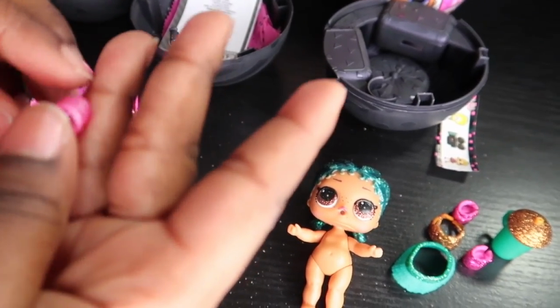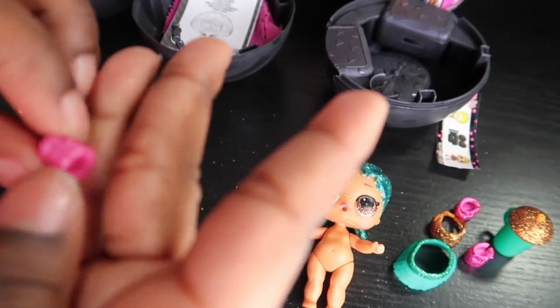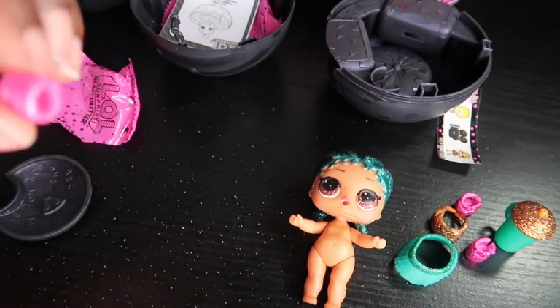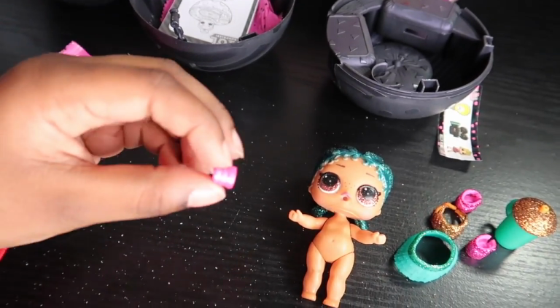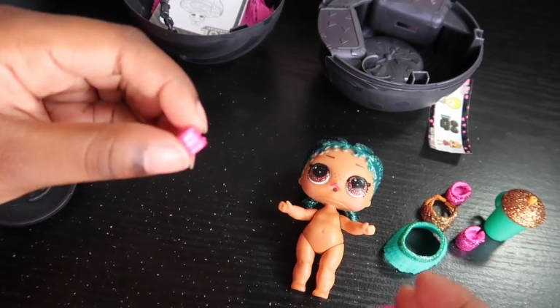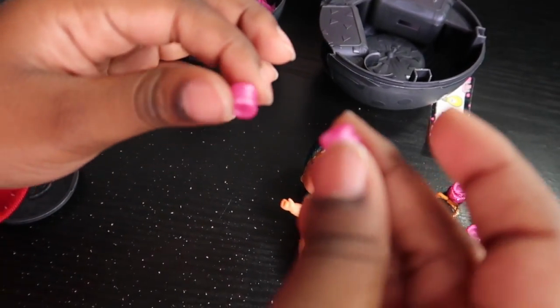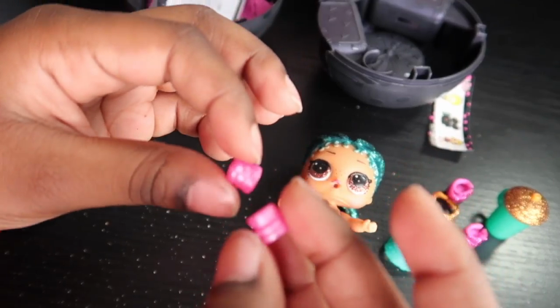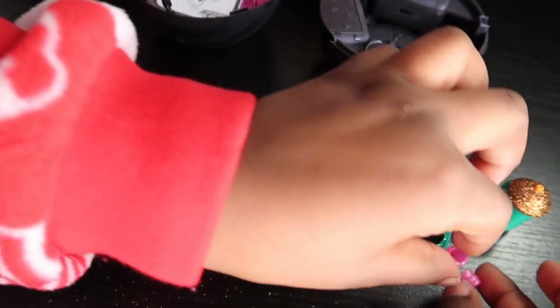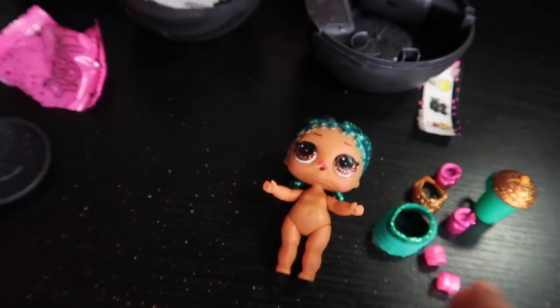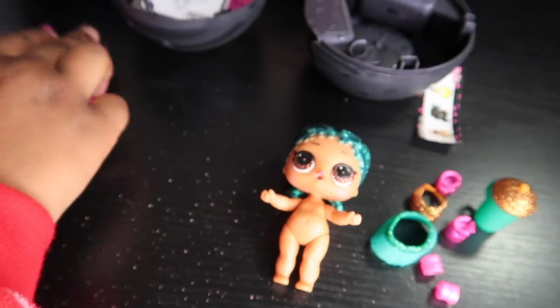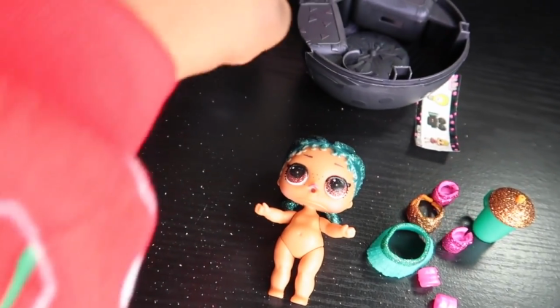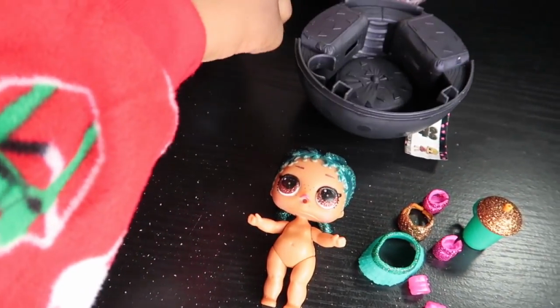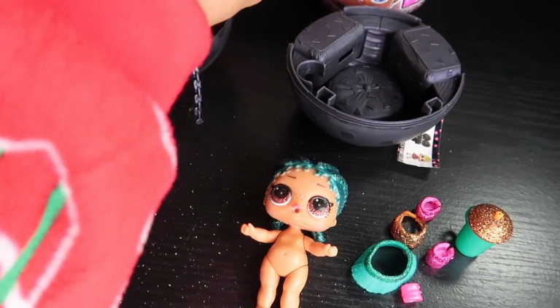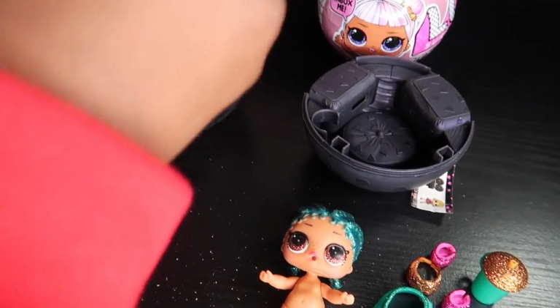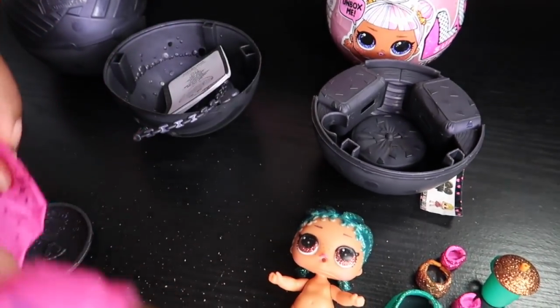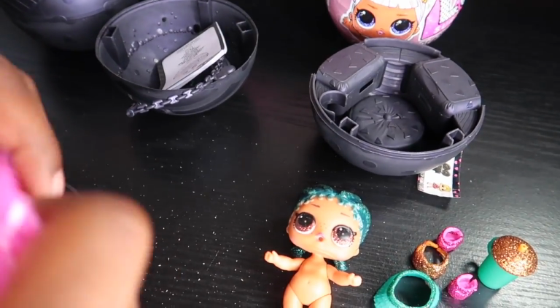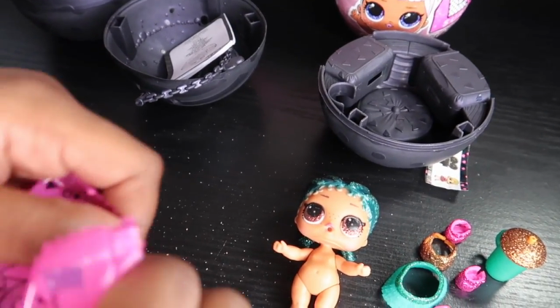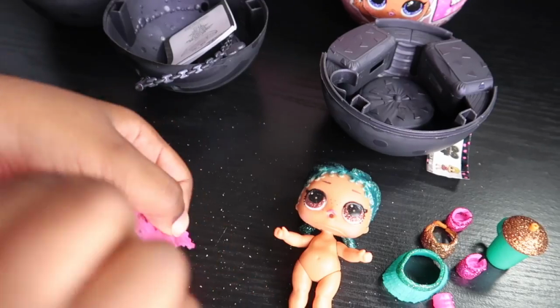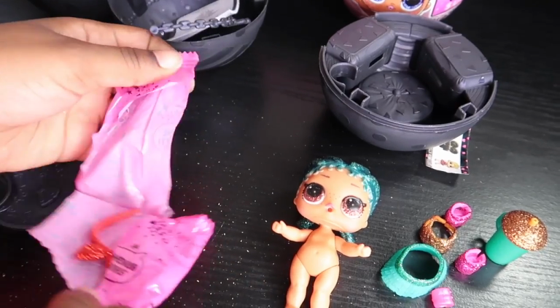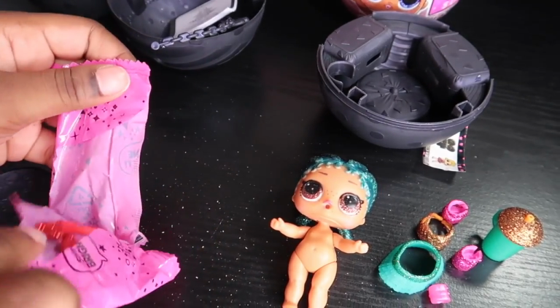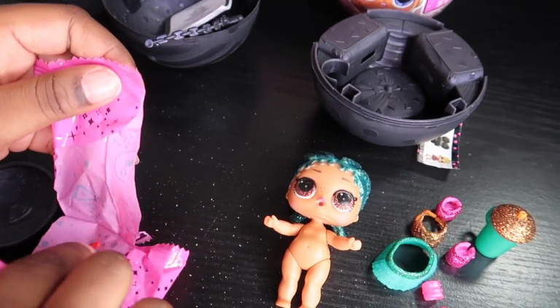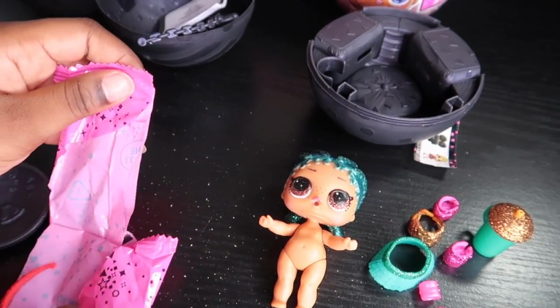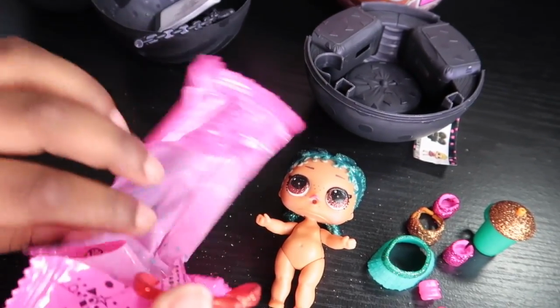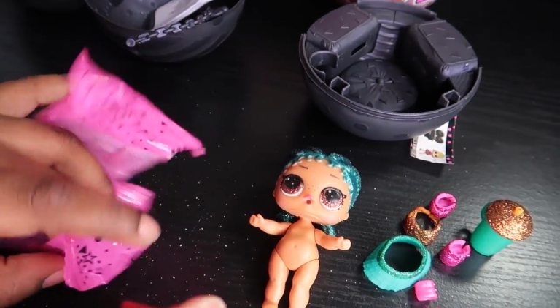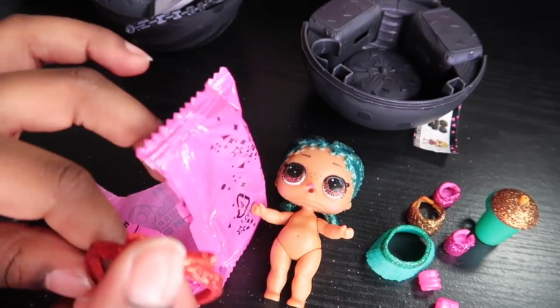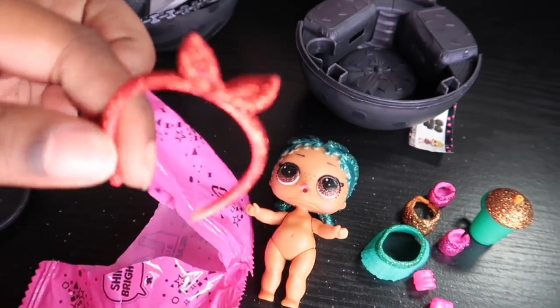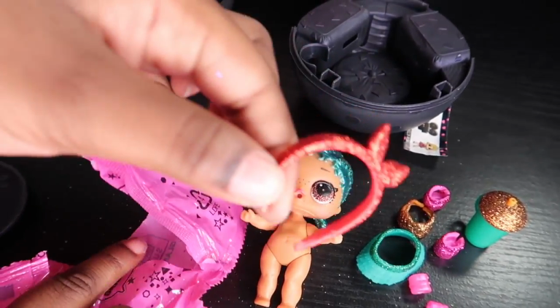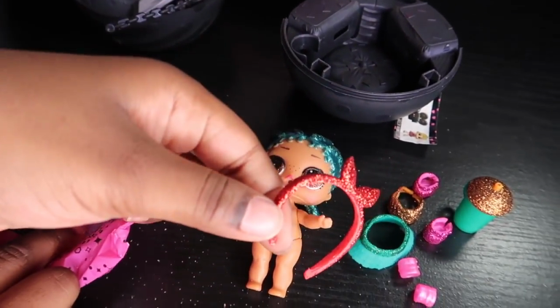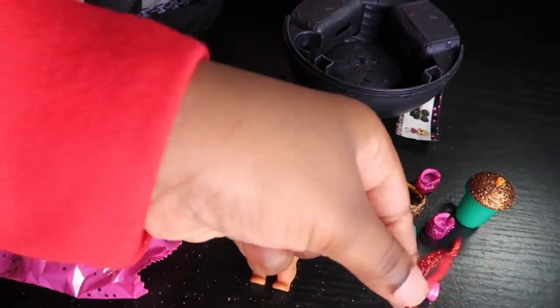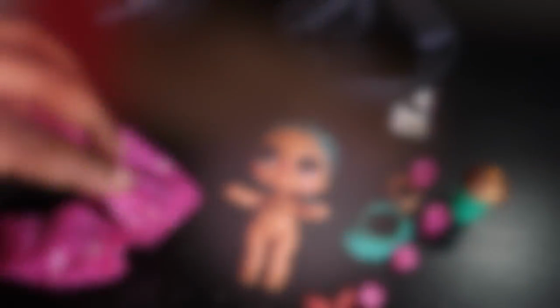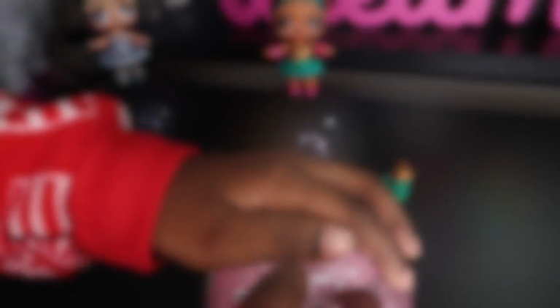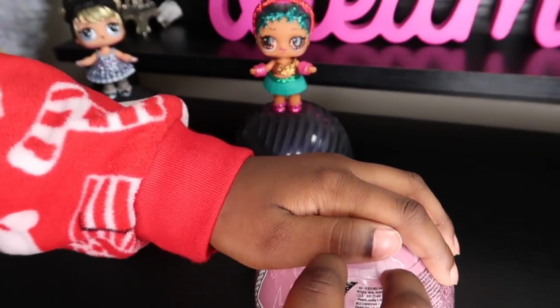Ooh, these are maybe wristbands. And her head there. On to the next.